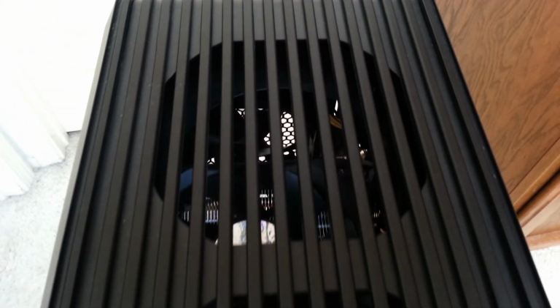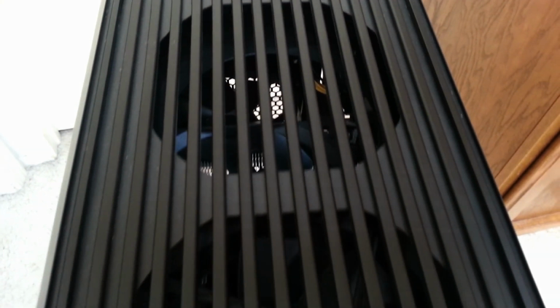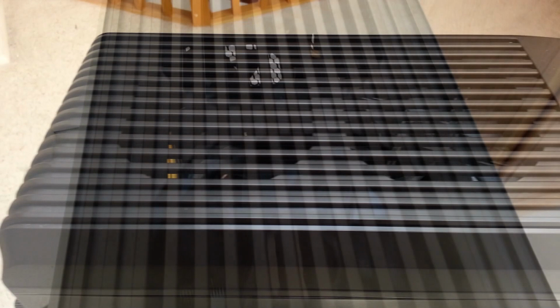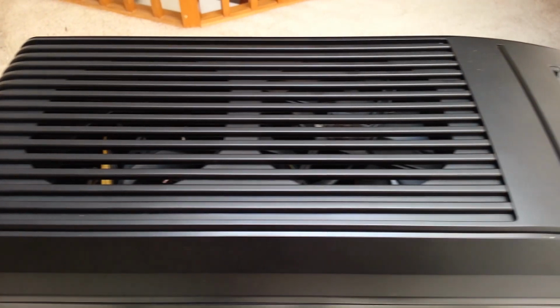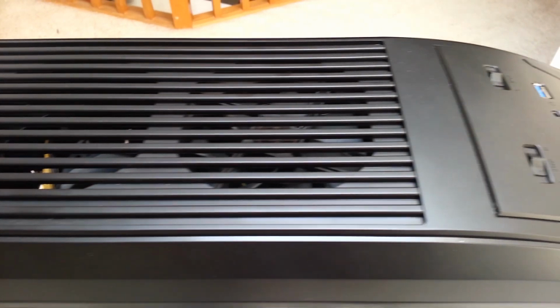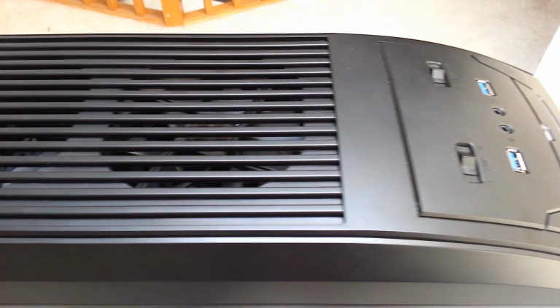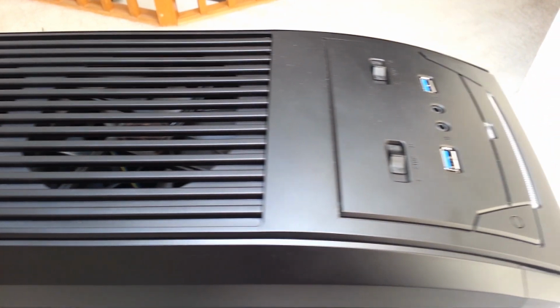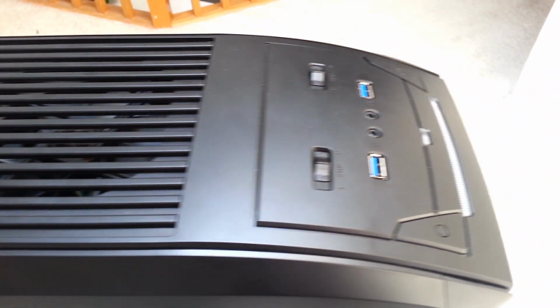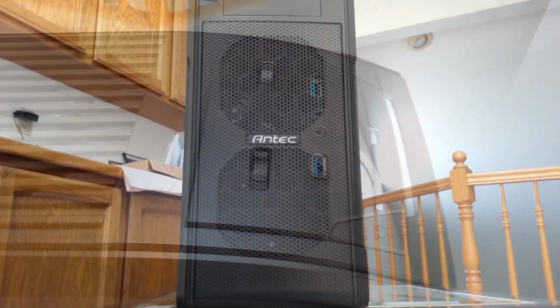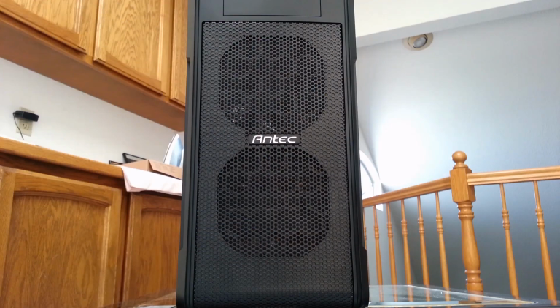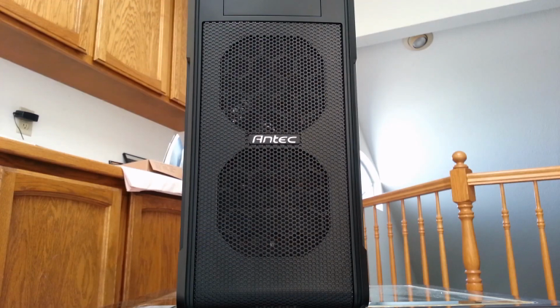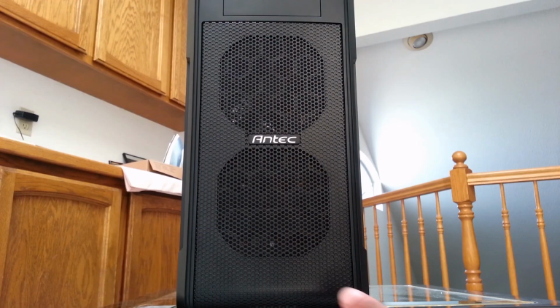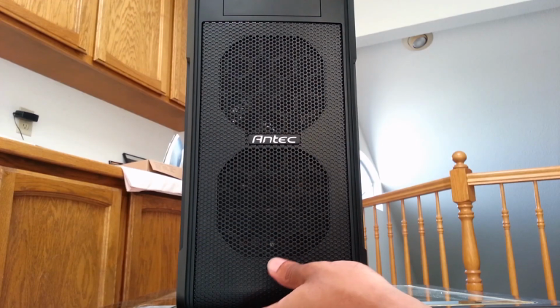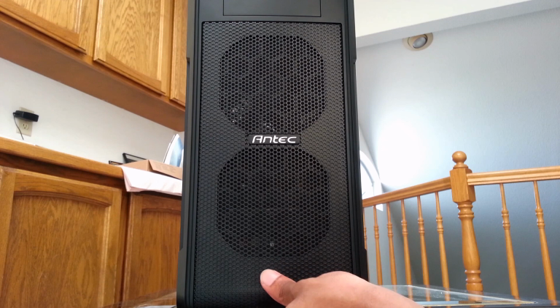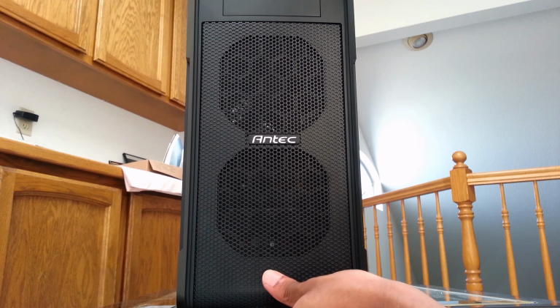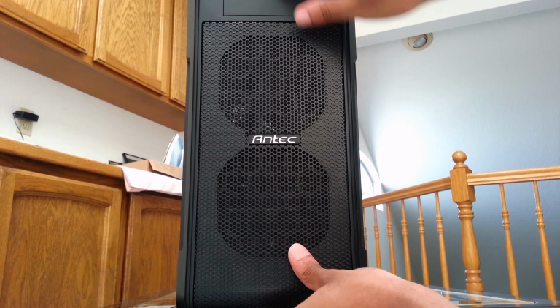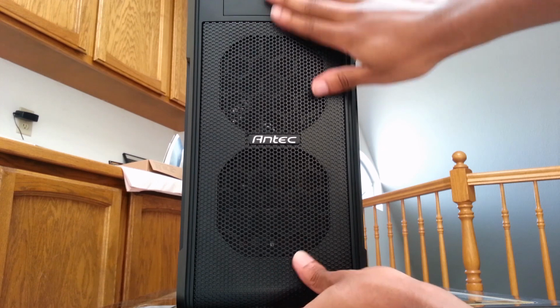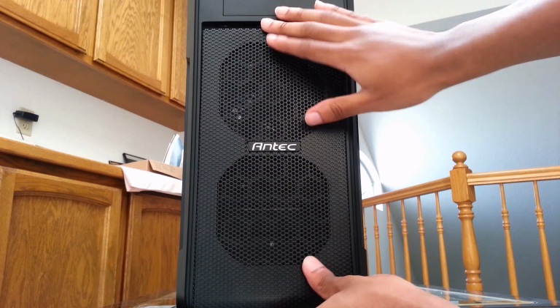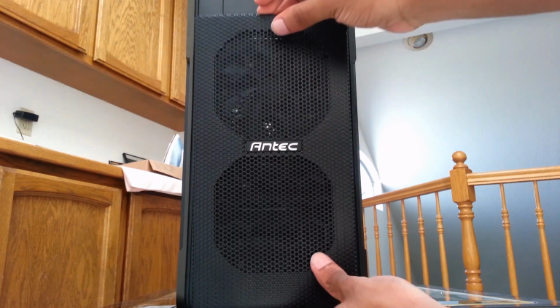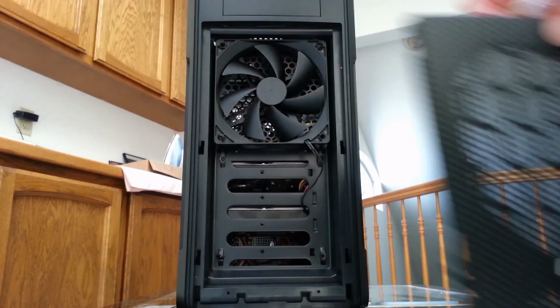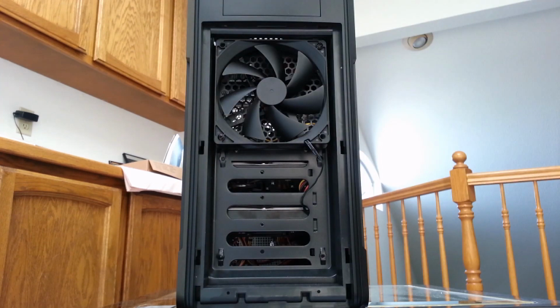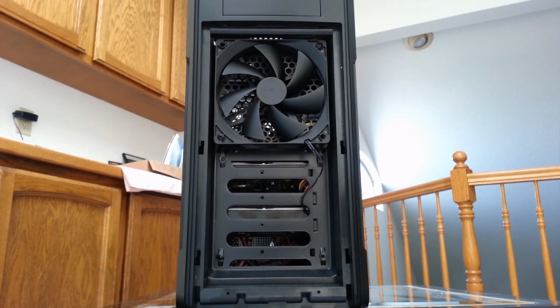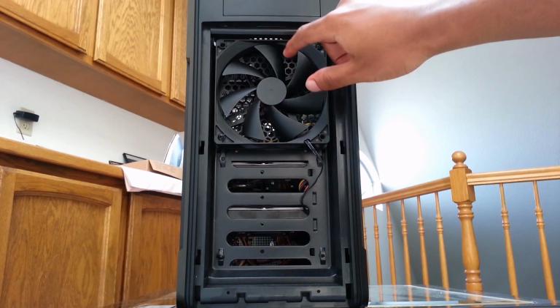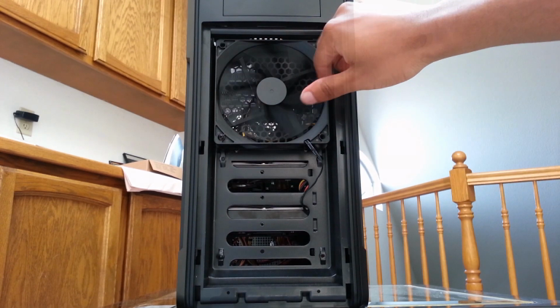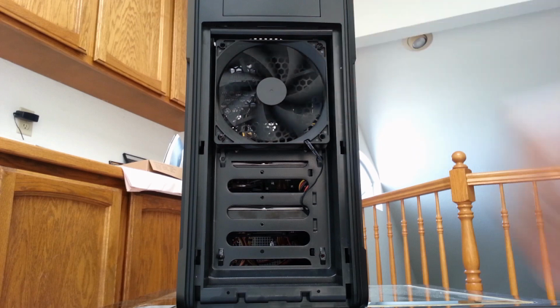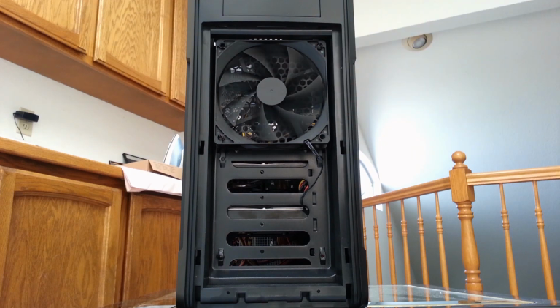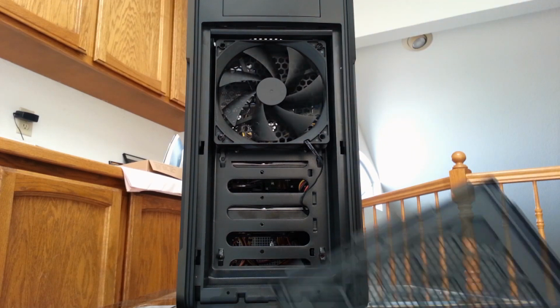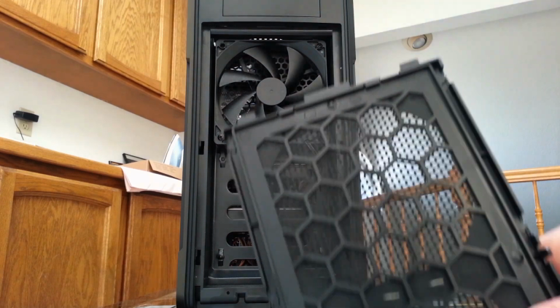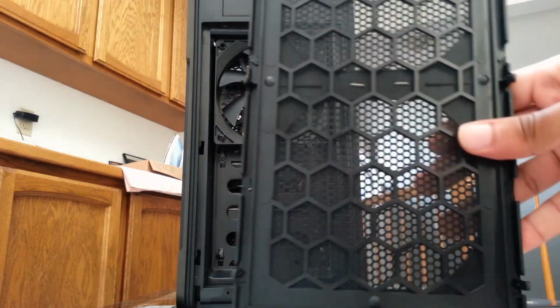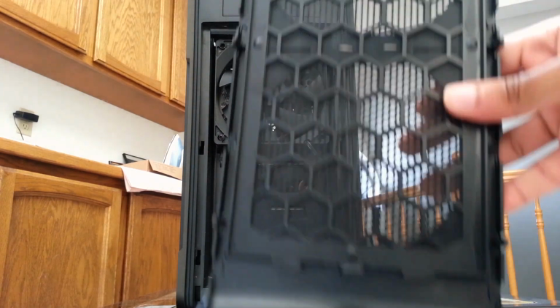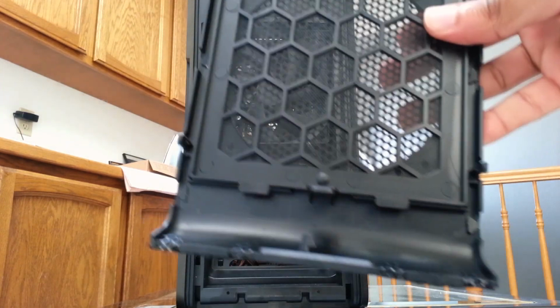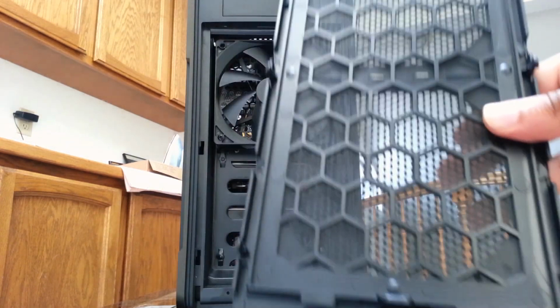The case I chose was an Antec GX500 Midtower case. It comes with three pre-installed fans. I put one in the front for intake and two in the top and back for exhaust. It also has room for one more in the front, one more in the top, and one on the side for a total of six fans.